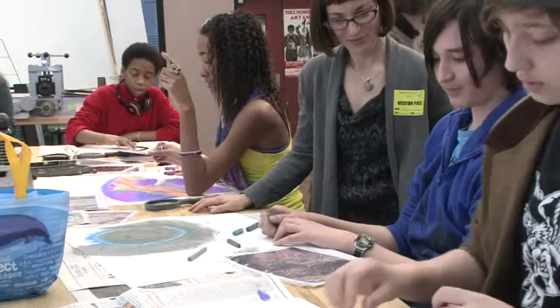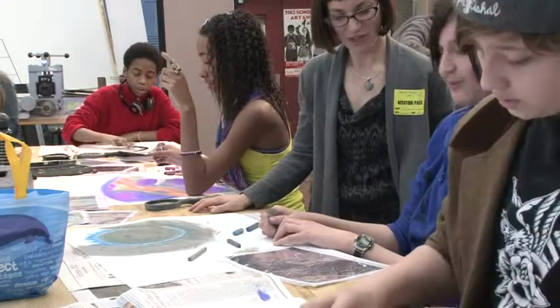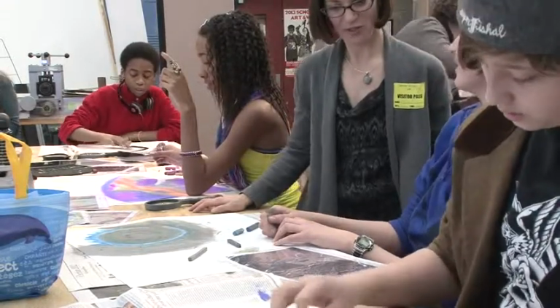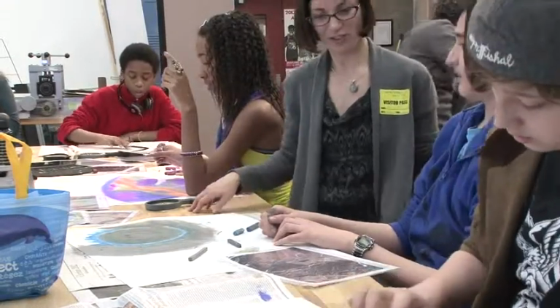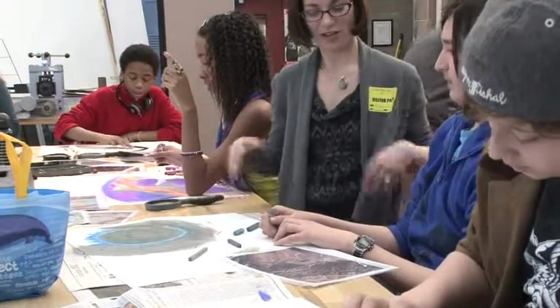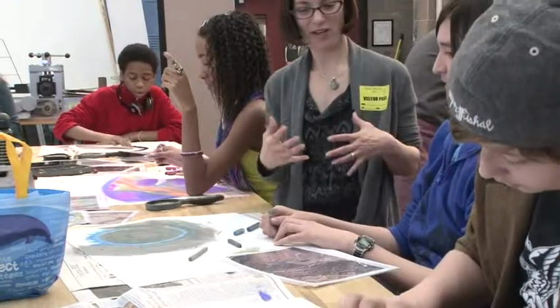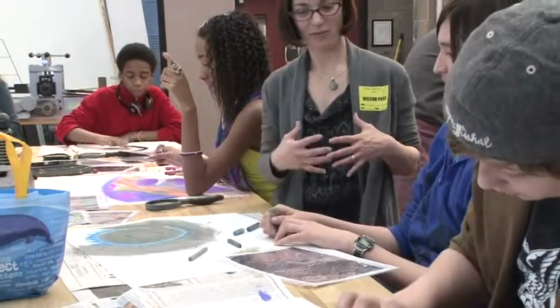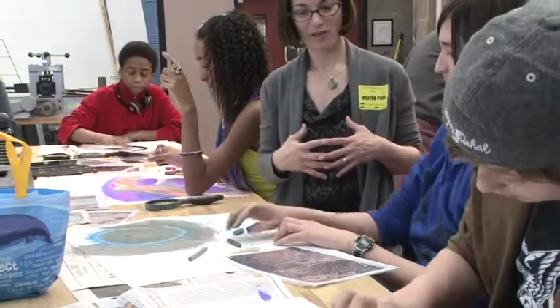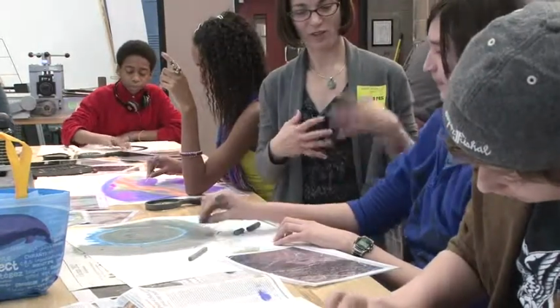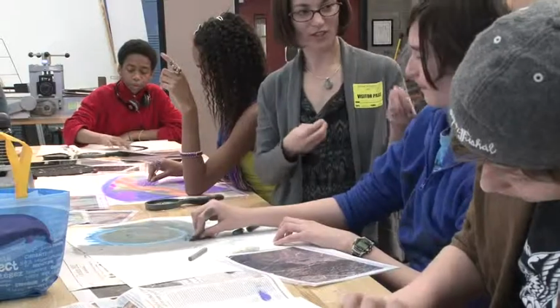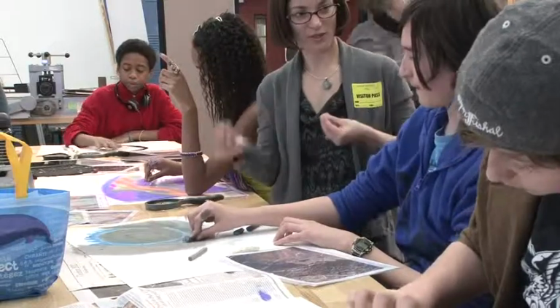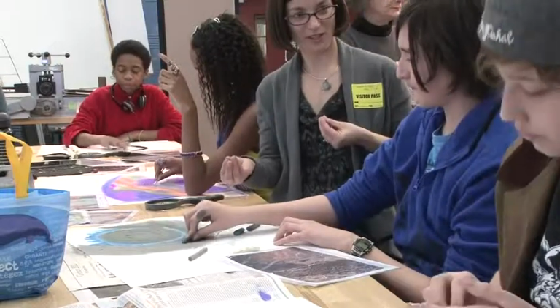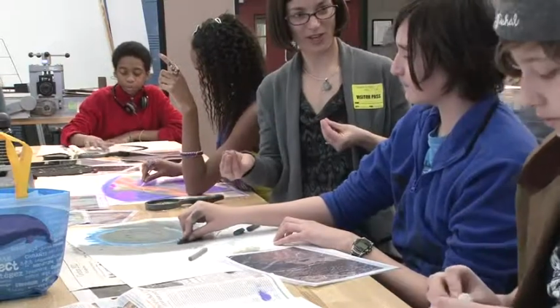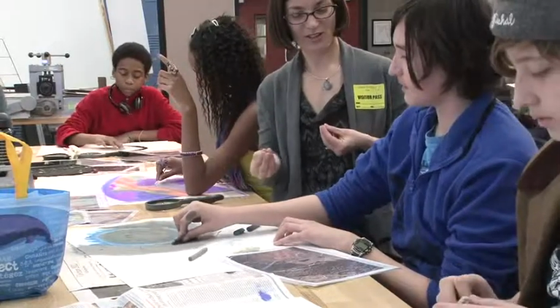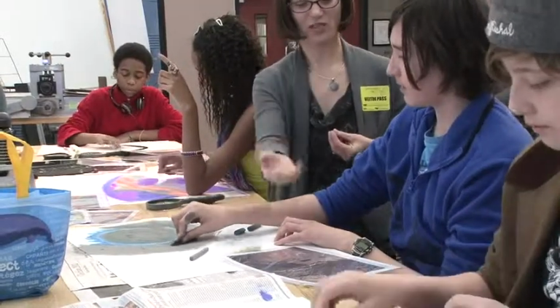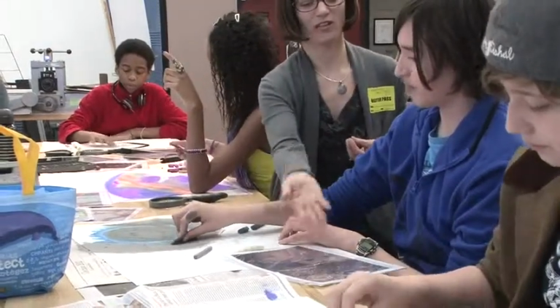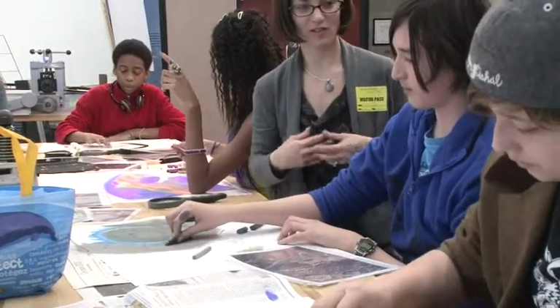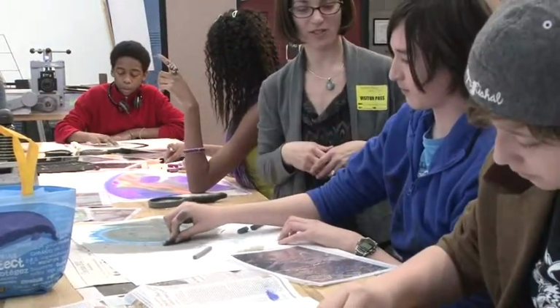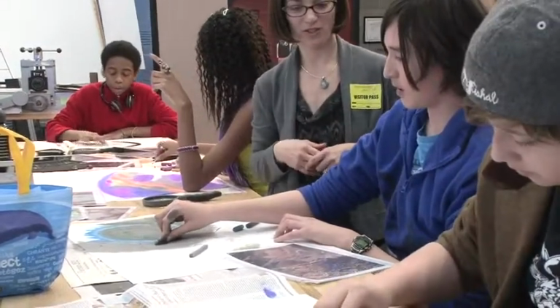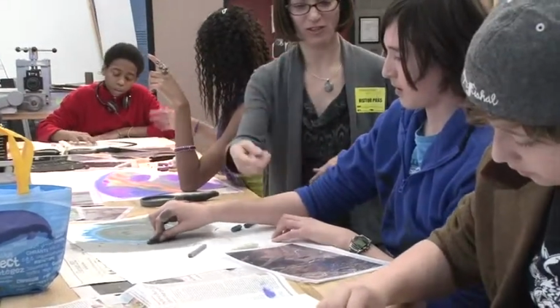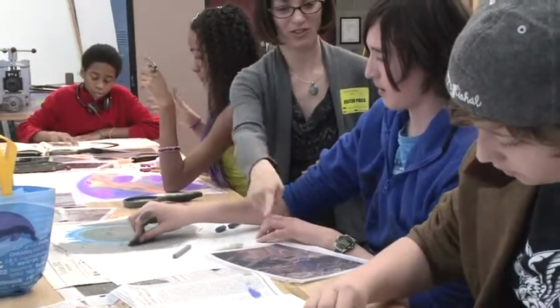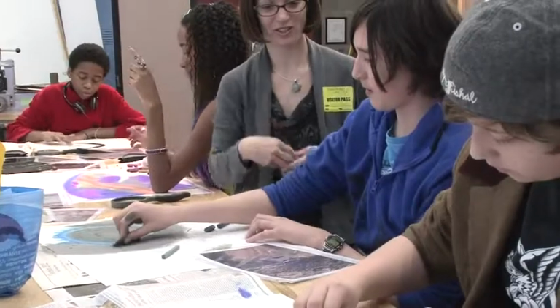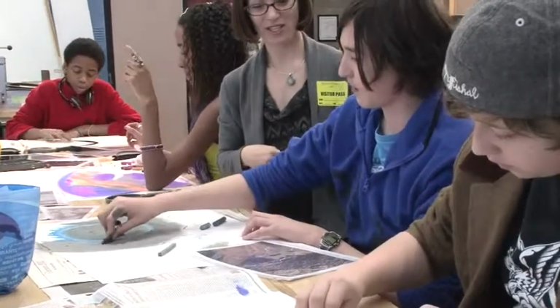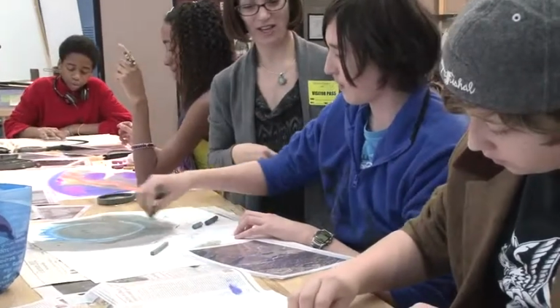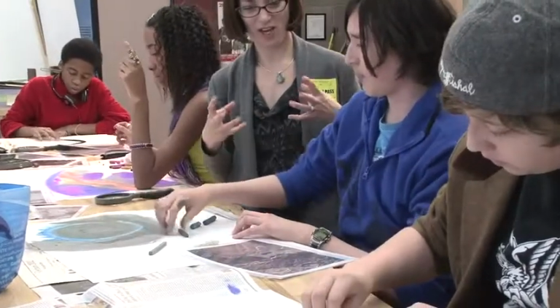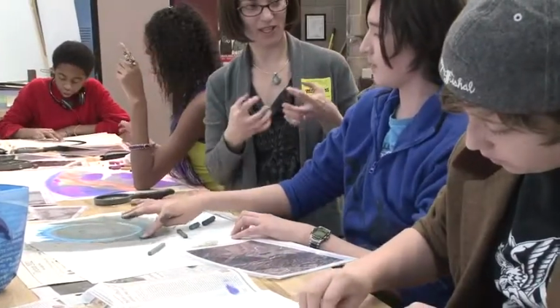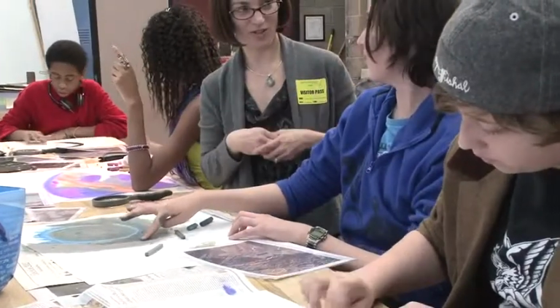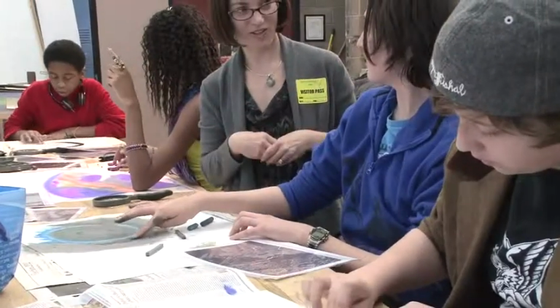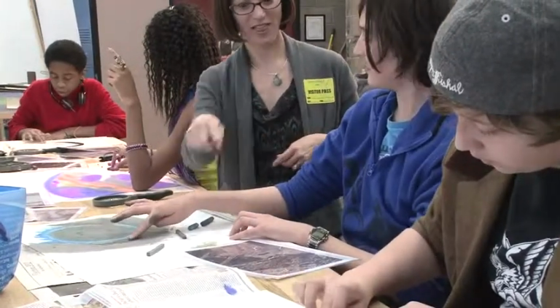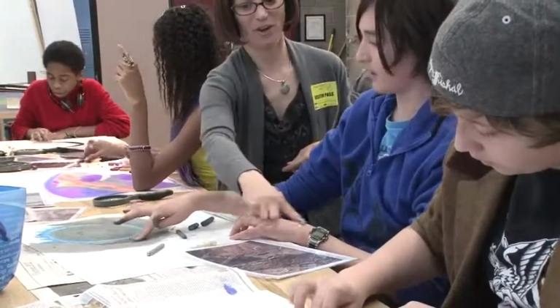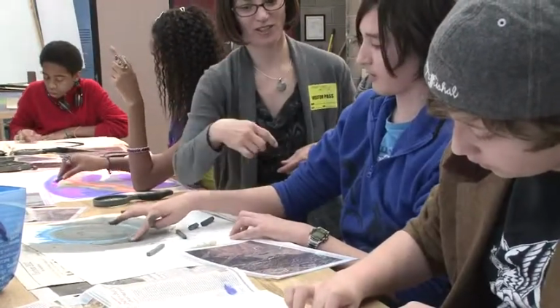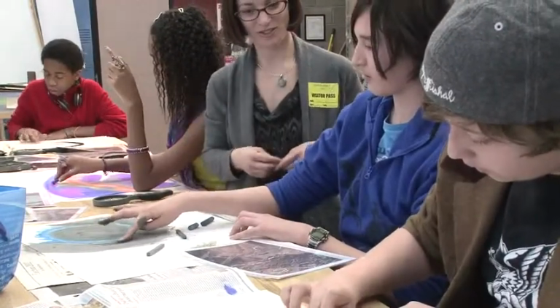You guys have learned about real texture and implied texture, right? So obviously we can't feel the texture from this image, but you can certainly see how hummocky and textural that part of the image is.